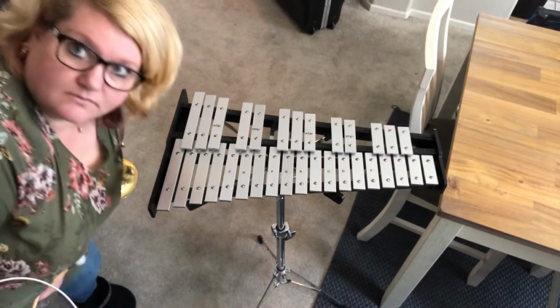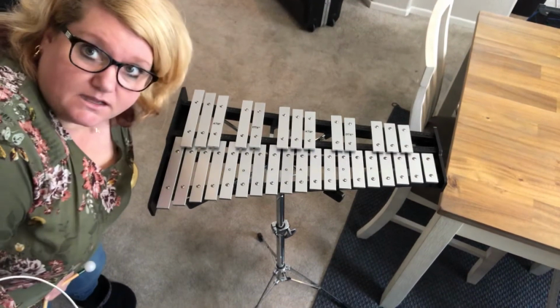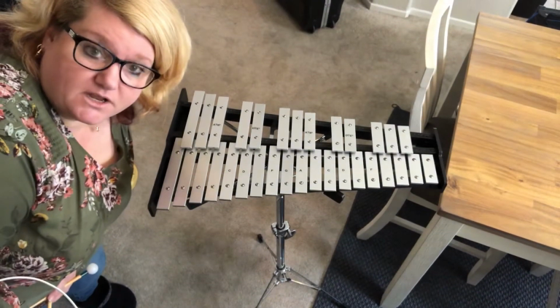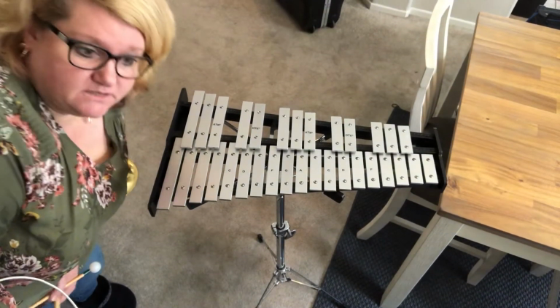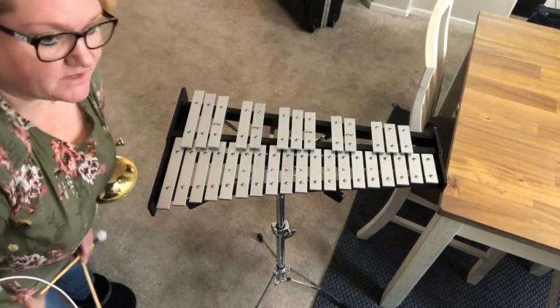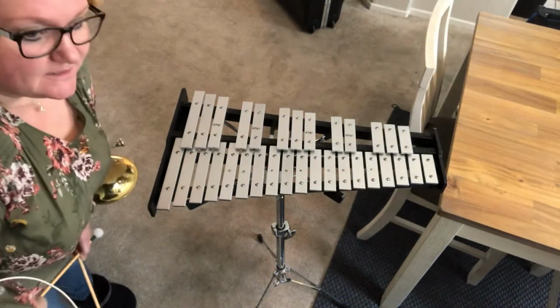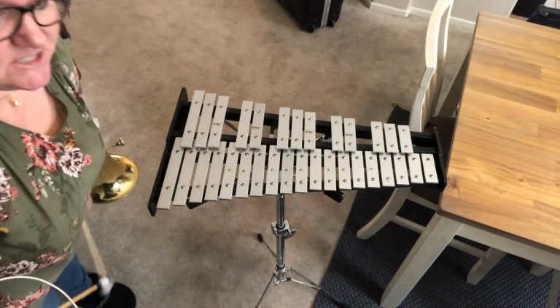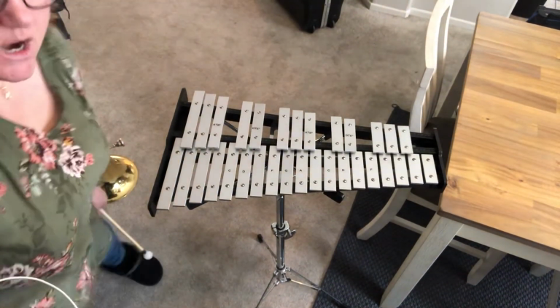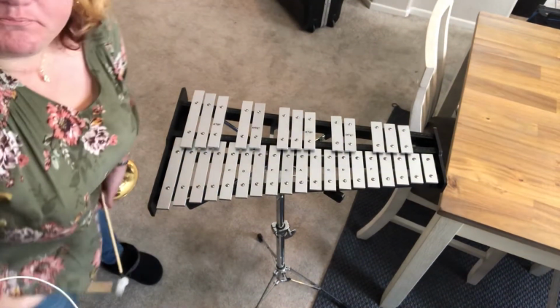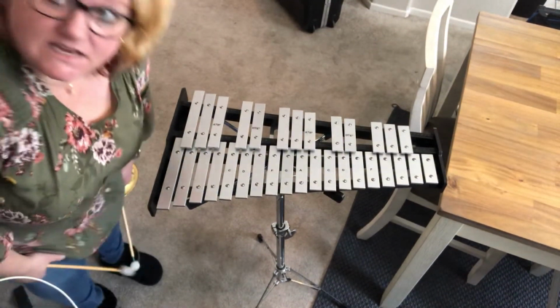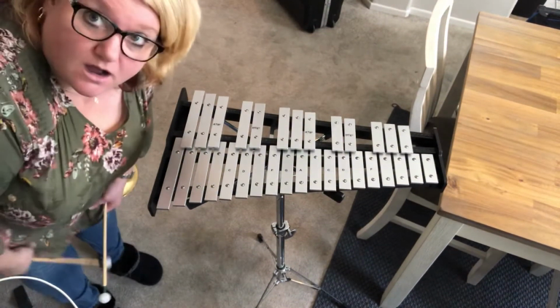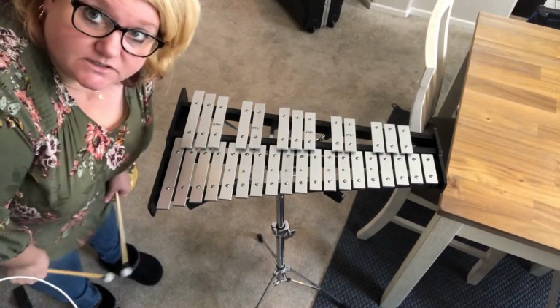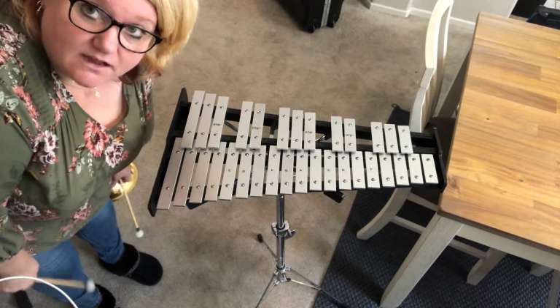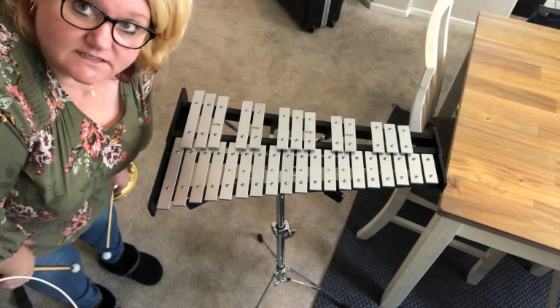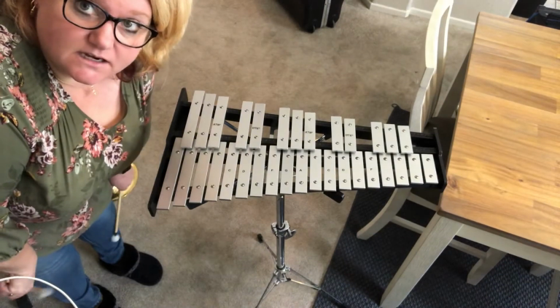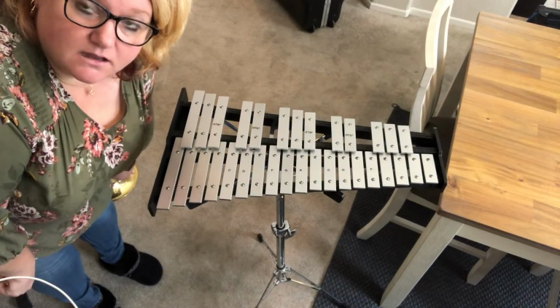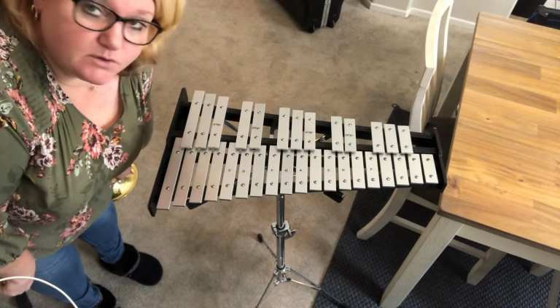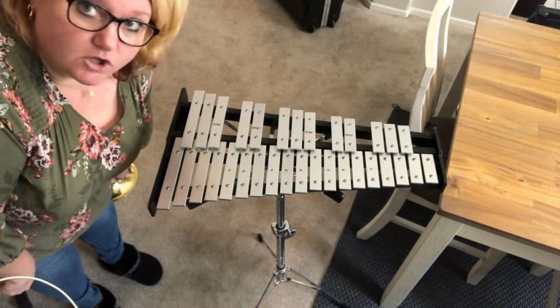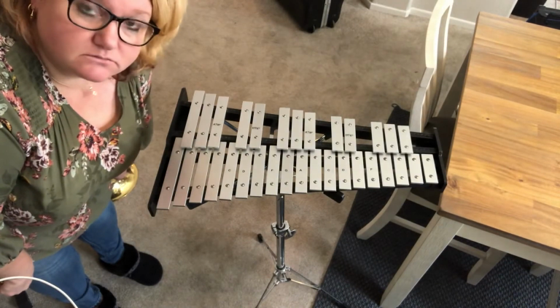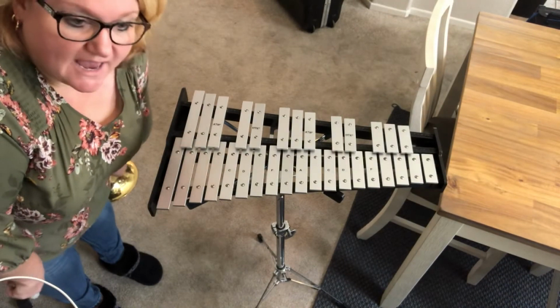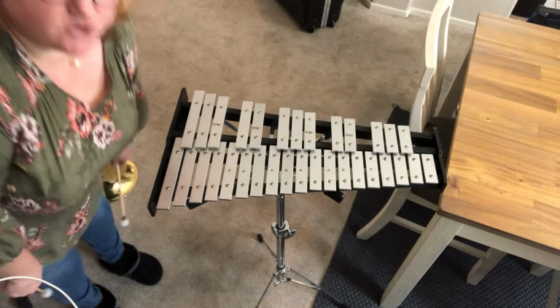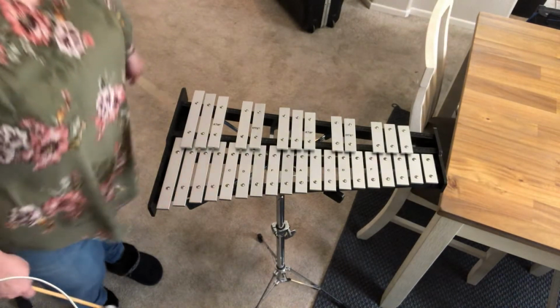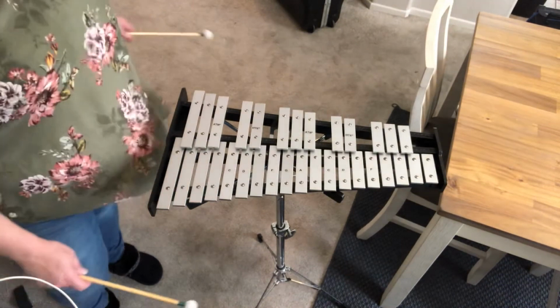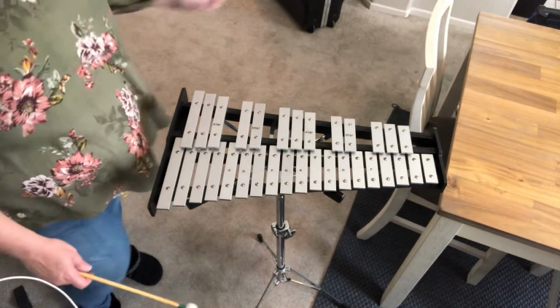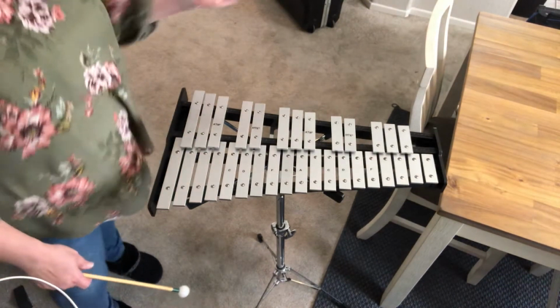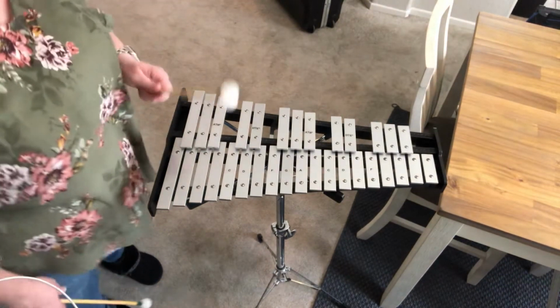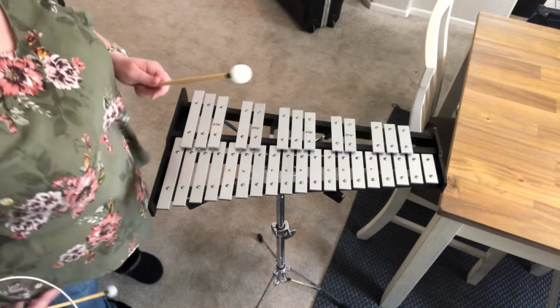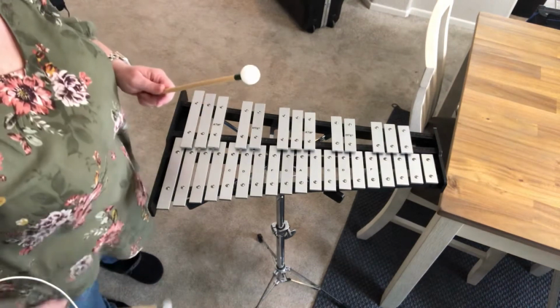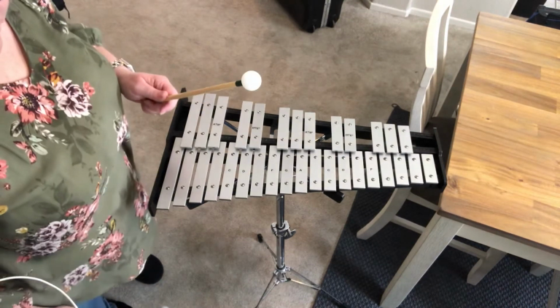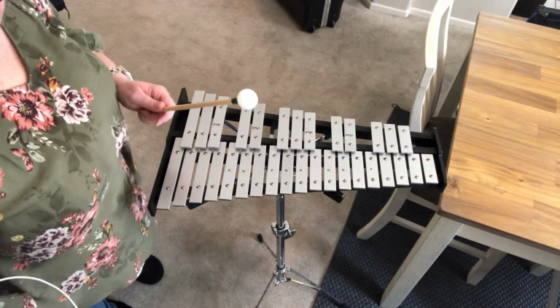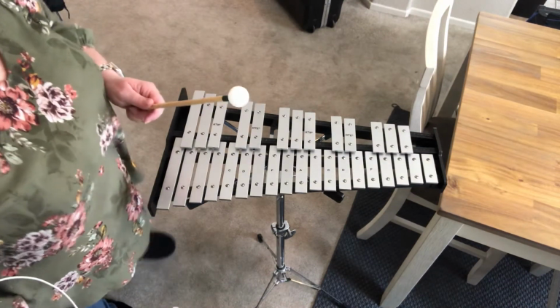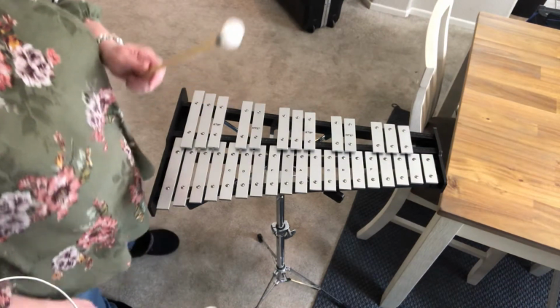Hello percussion! This is your B concert scale — as in beautiful. And your B concert scale has five sharps.